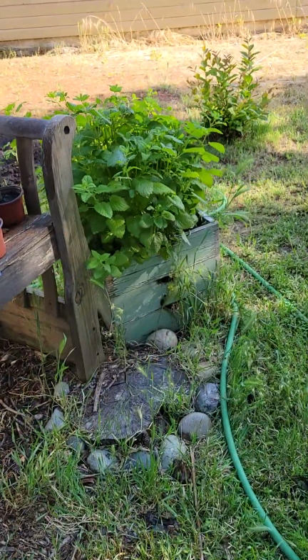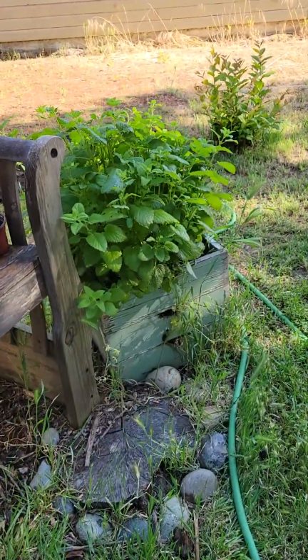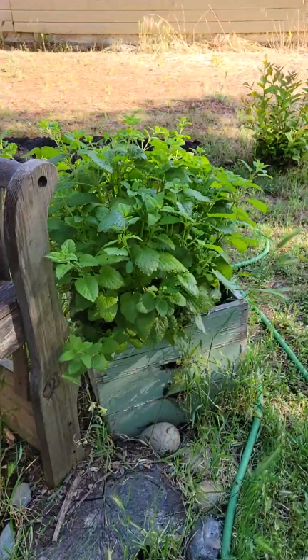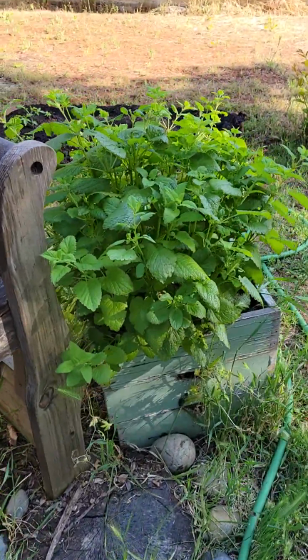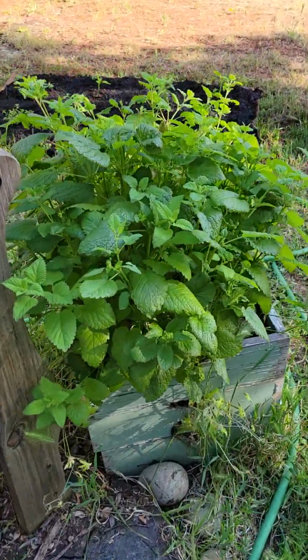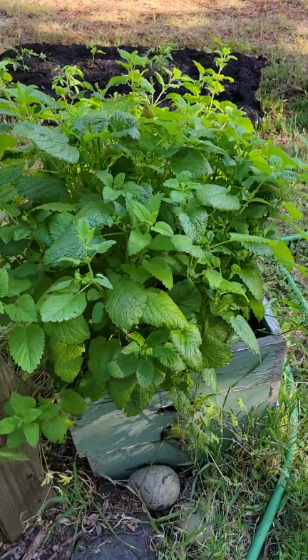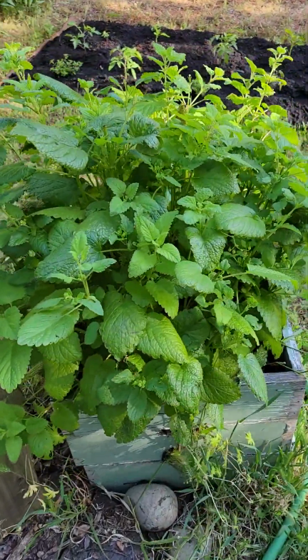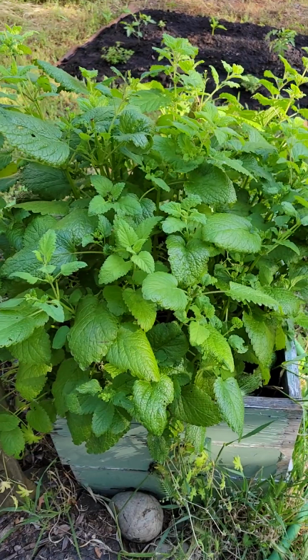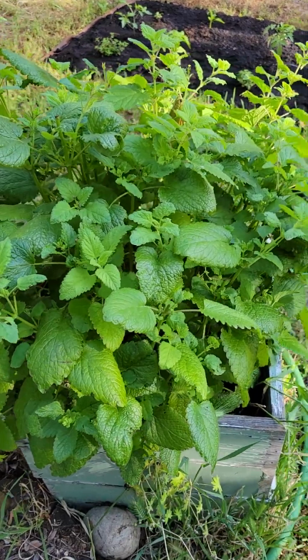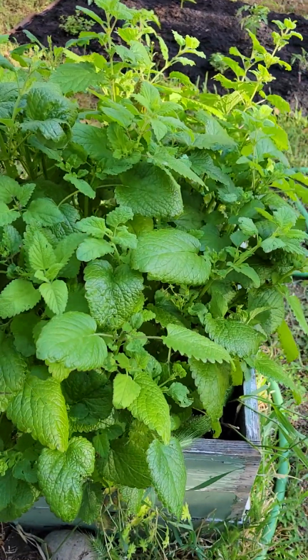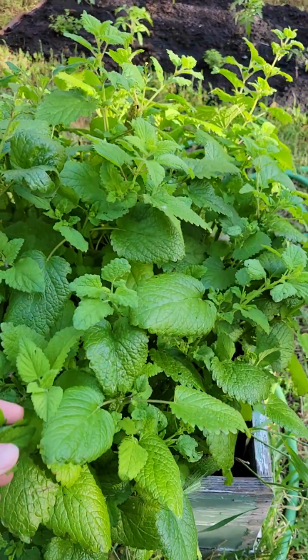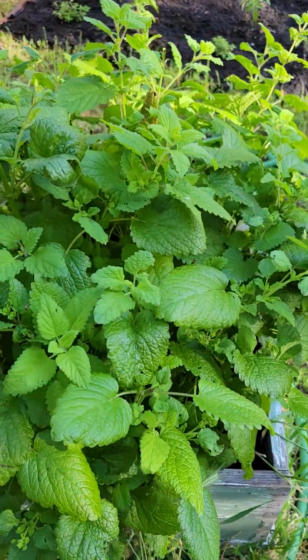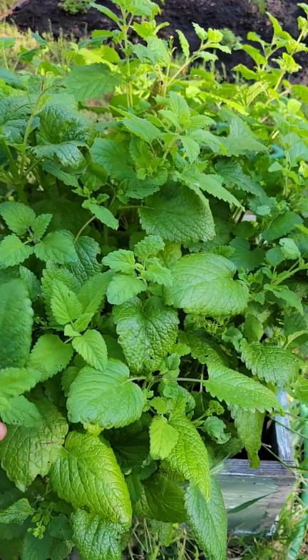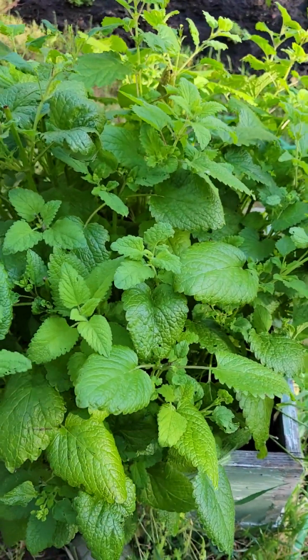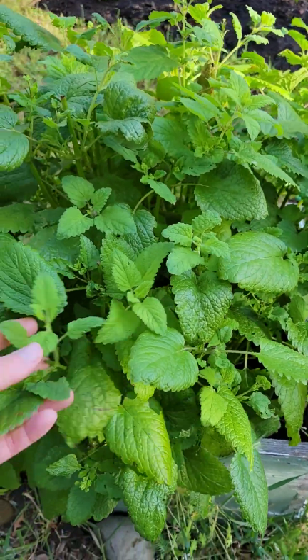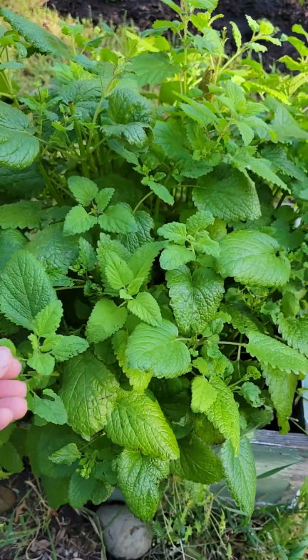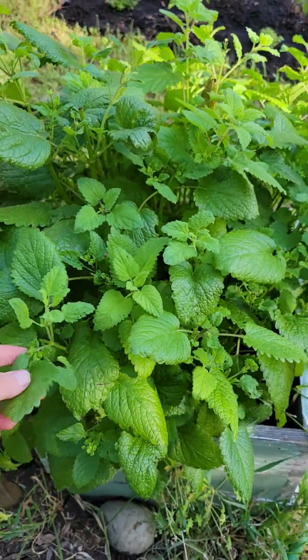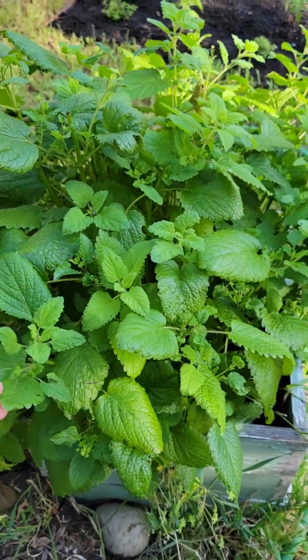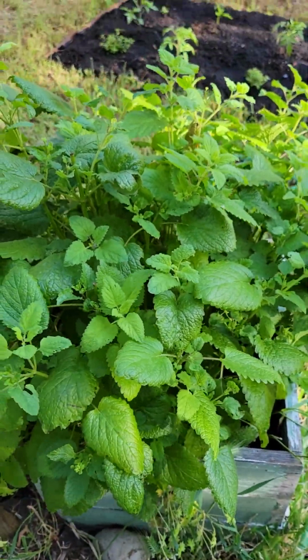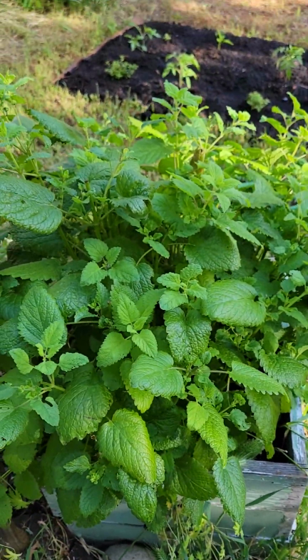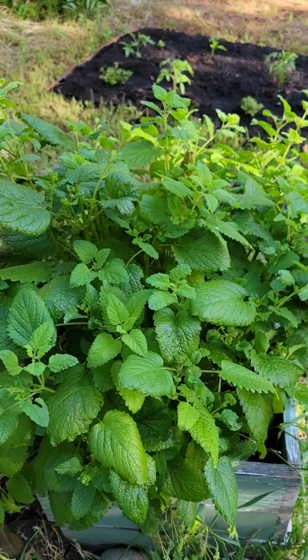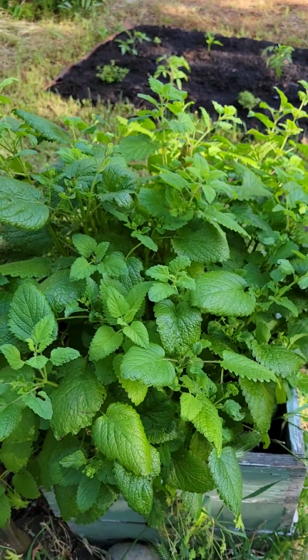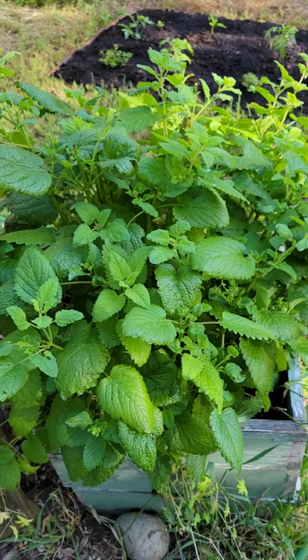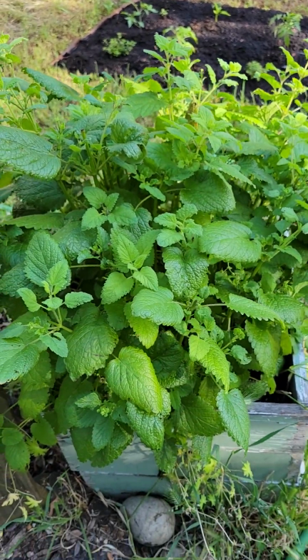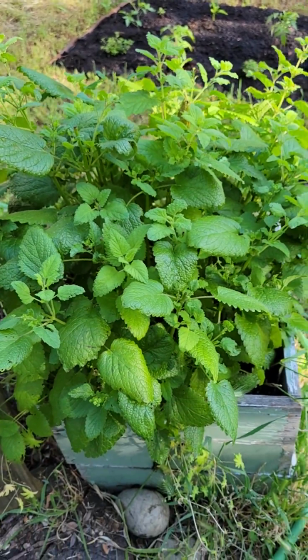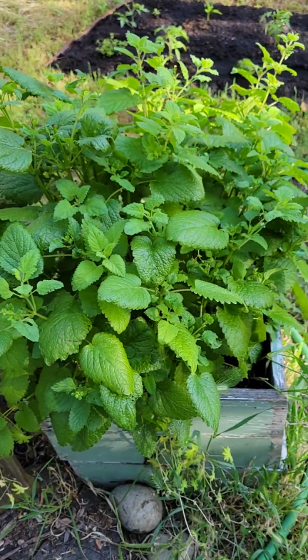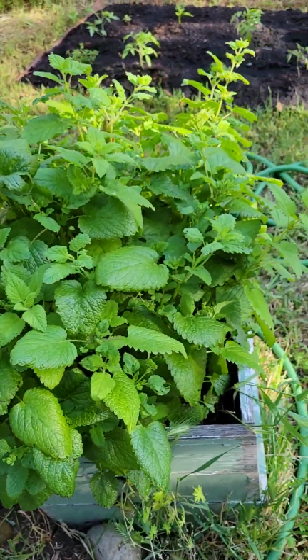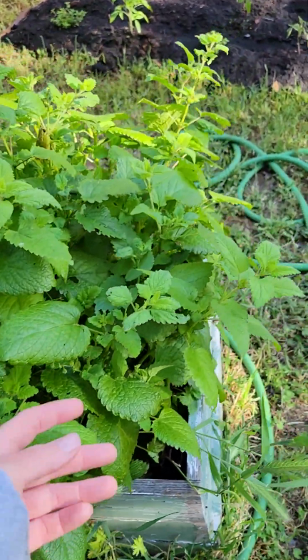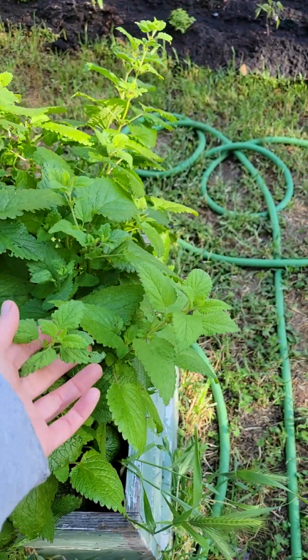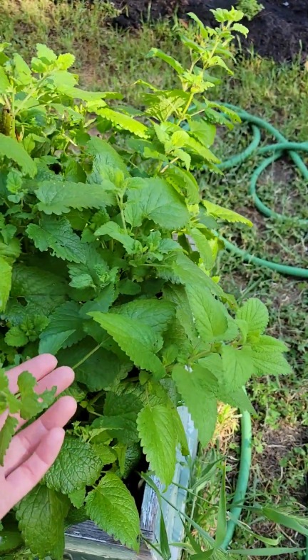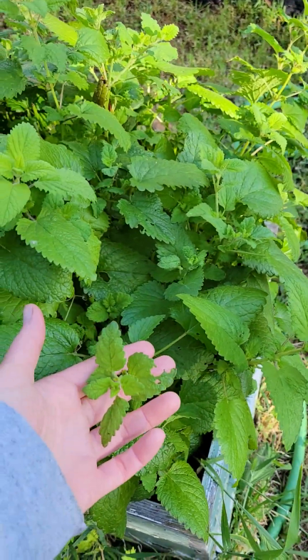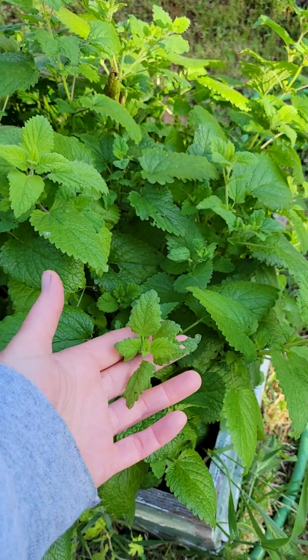Lemon balm is looking good and smelling good. I did cut it back a few weeks ago because it was going crazy, and you can see where I cut it back — we're getting new leaves now.